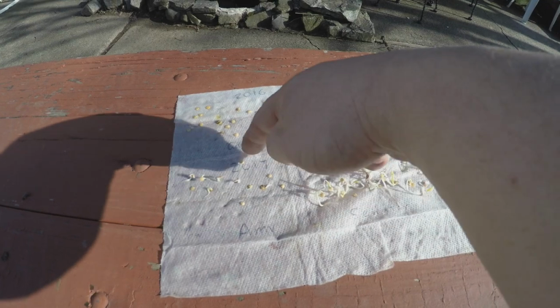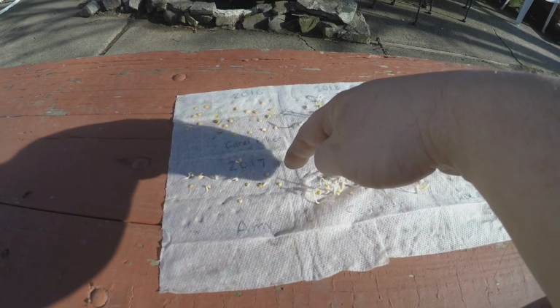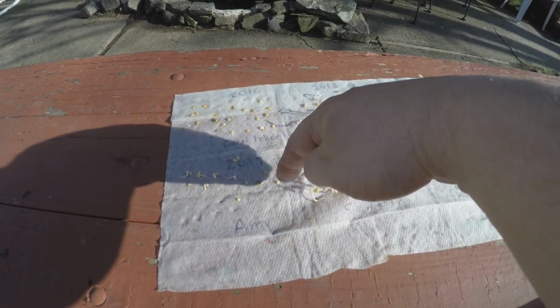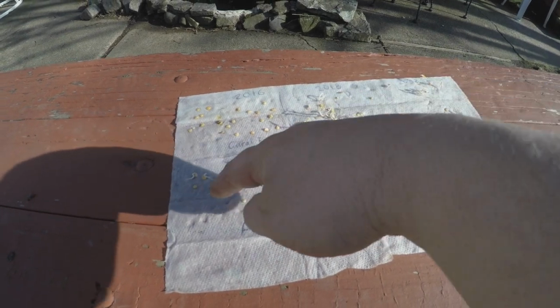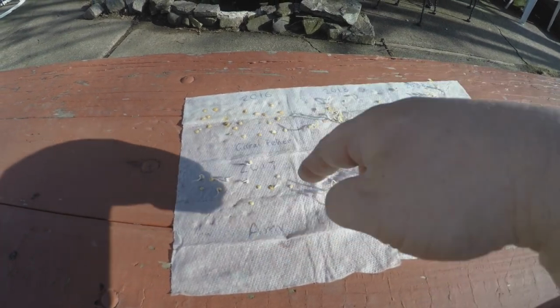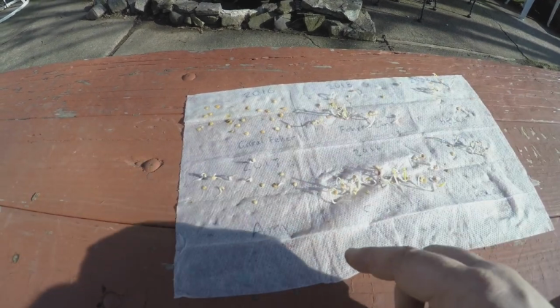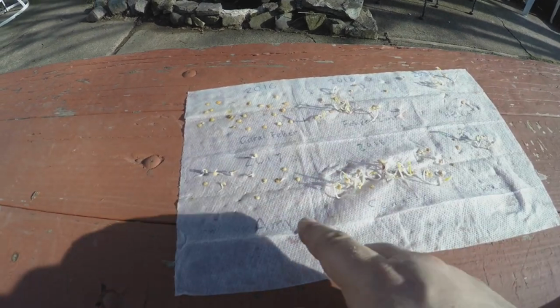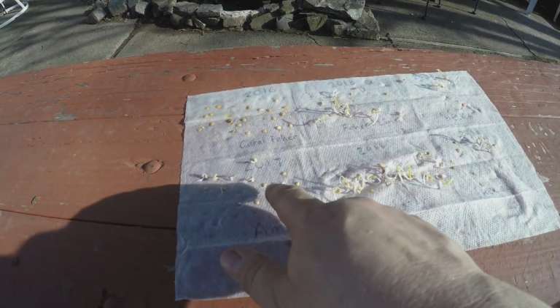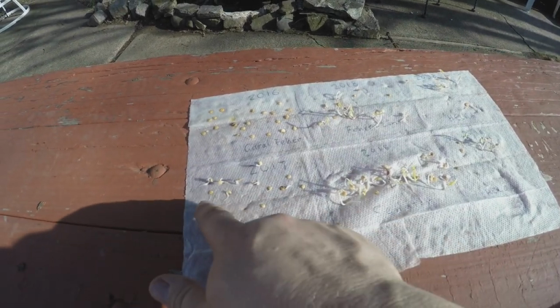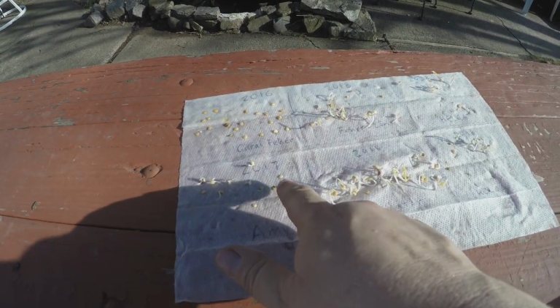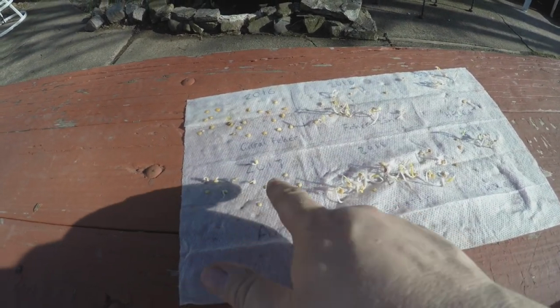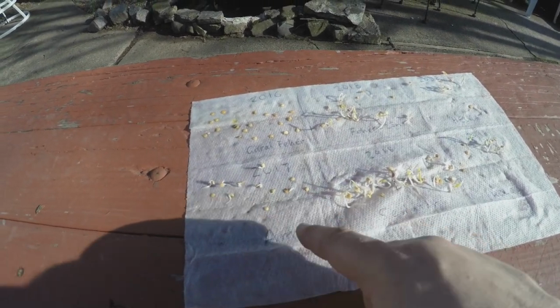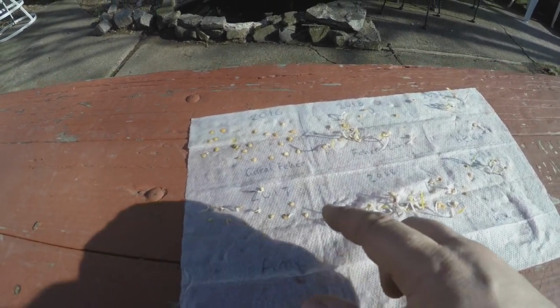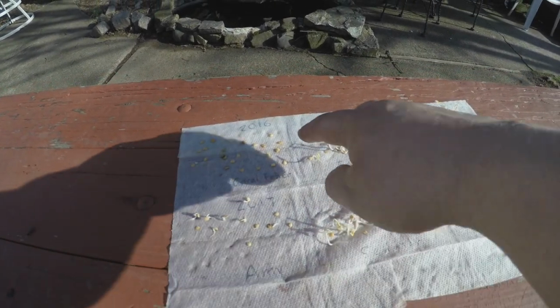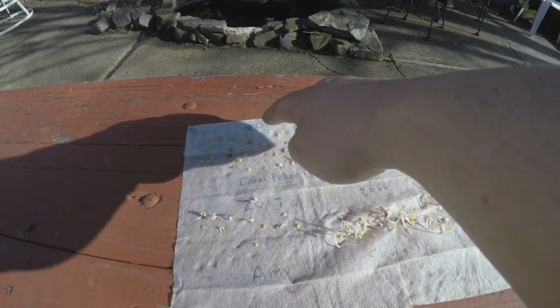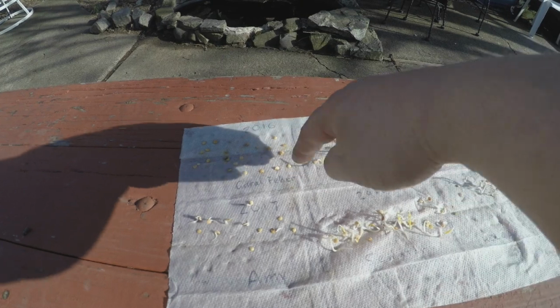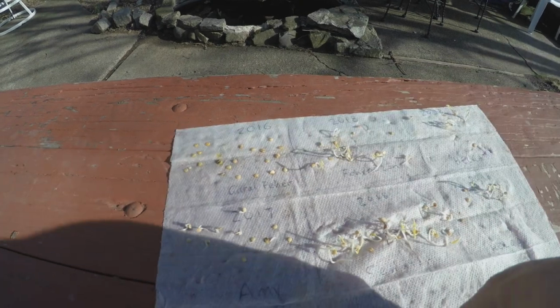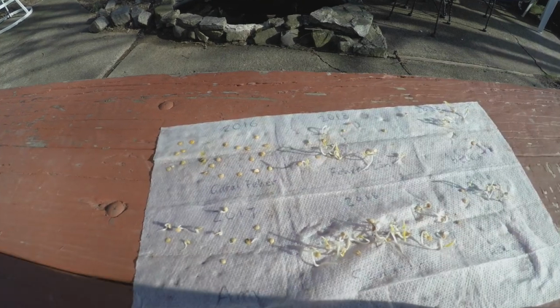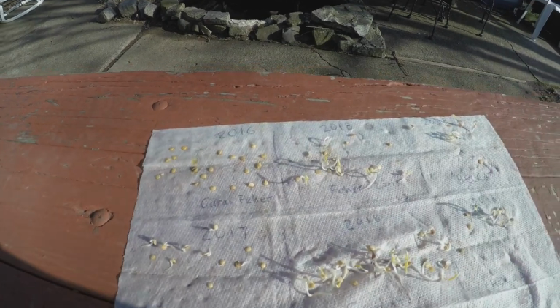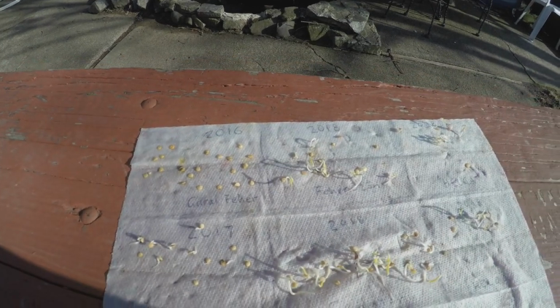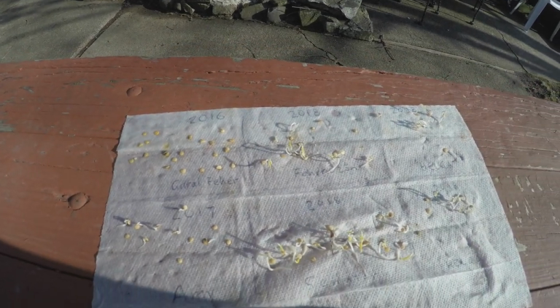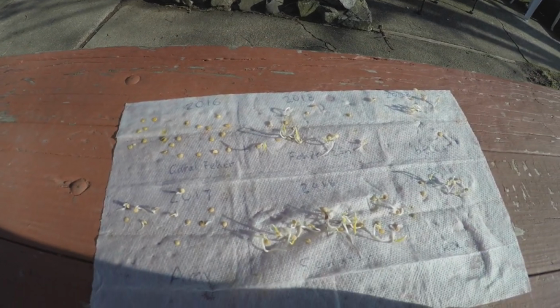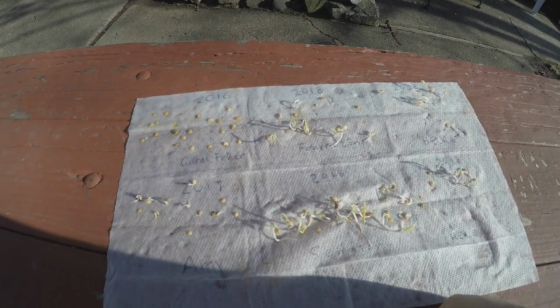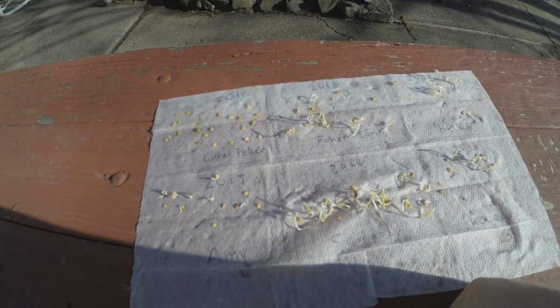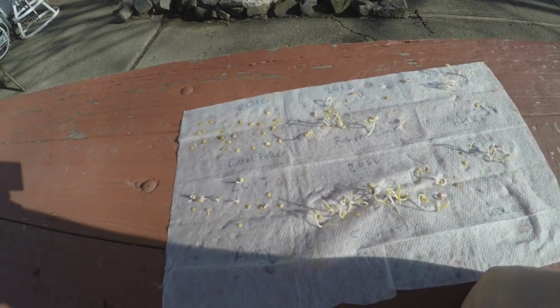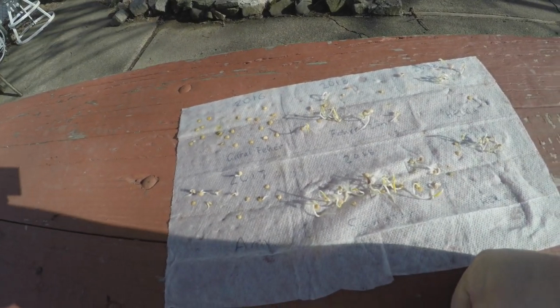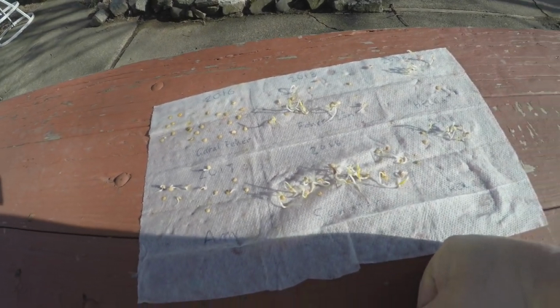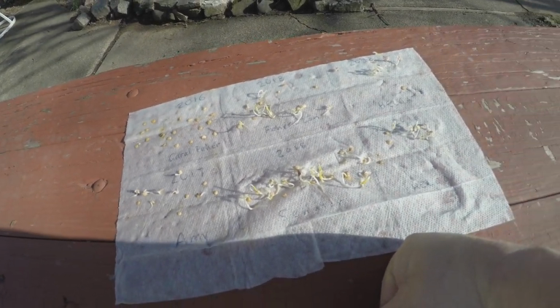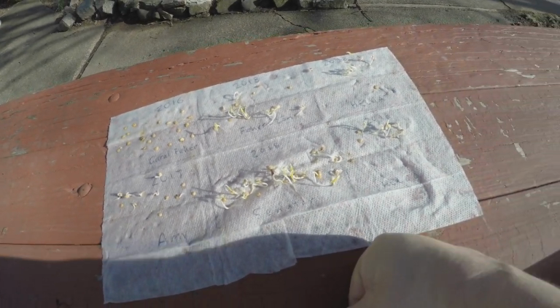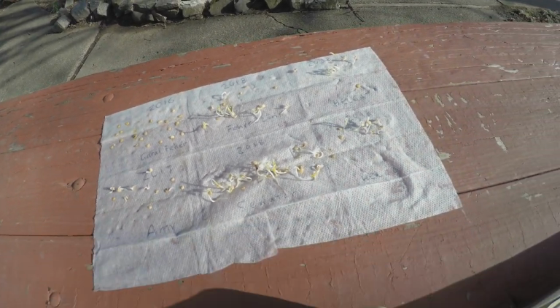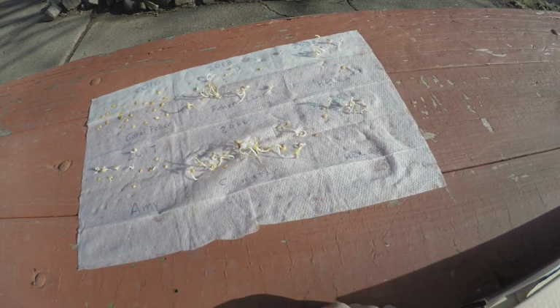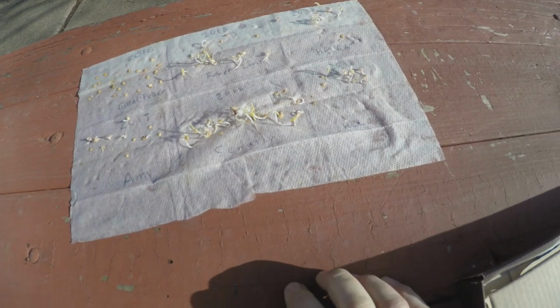I see three or four — one, two, three, four — that didn't sprout. Or maybe they did, I just can't see it yet. But these 2016 seeds, they just ain't doing it.